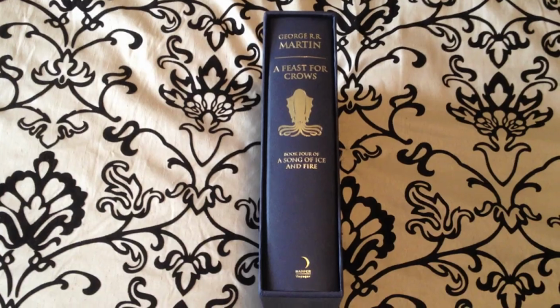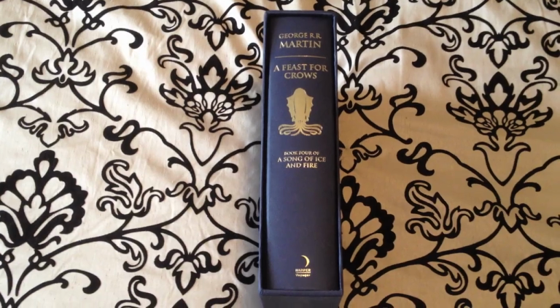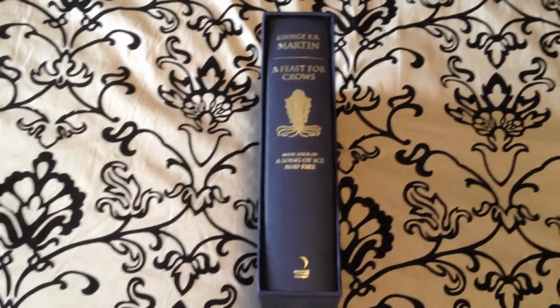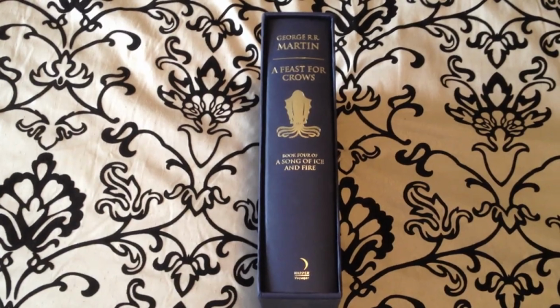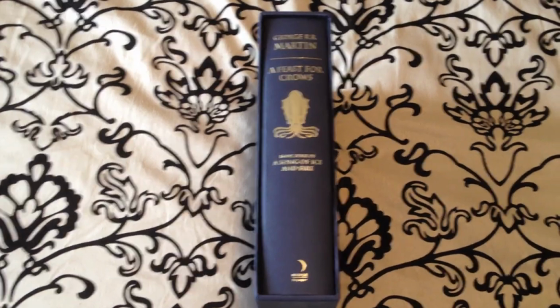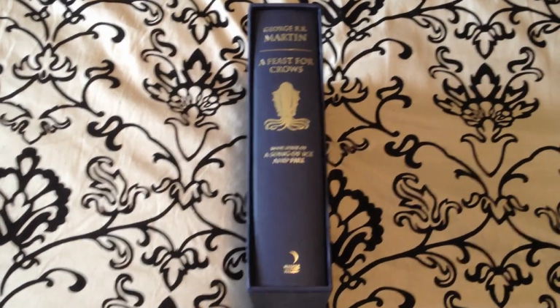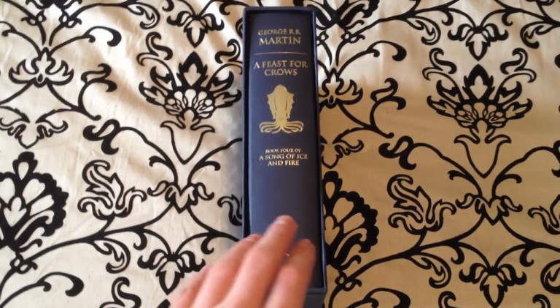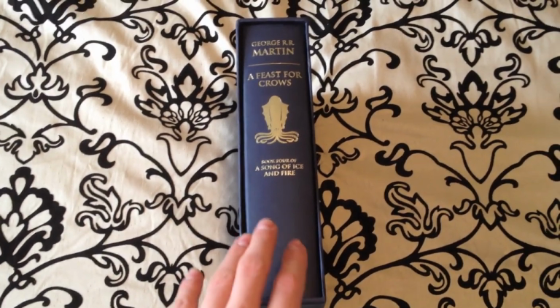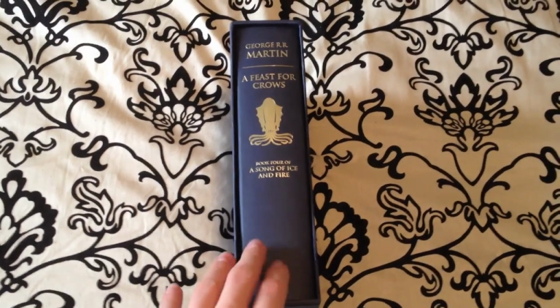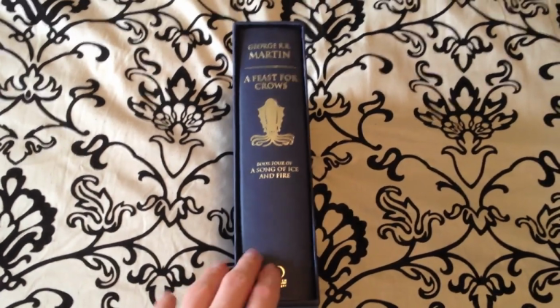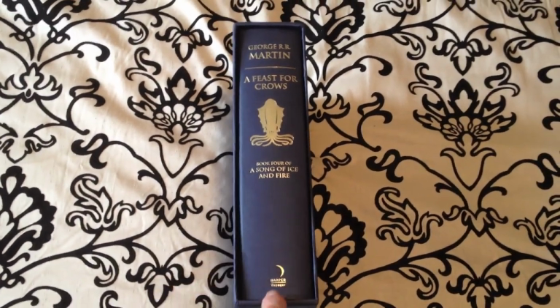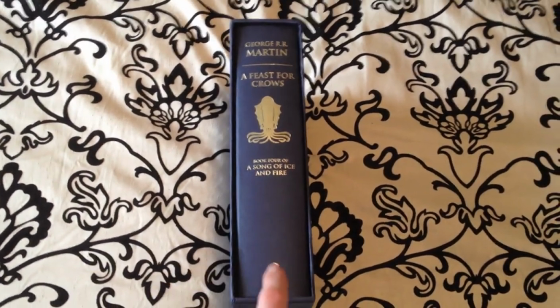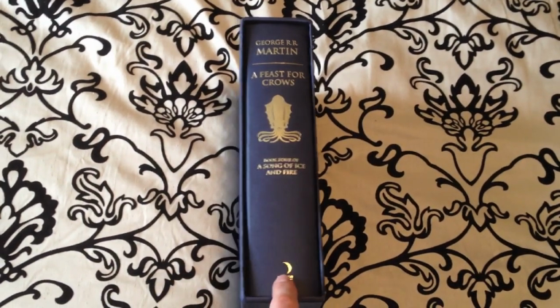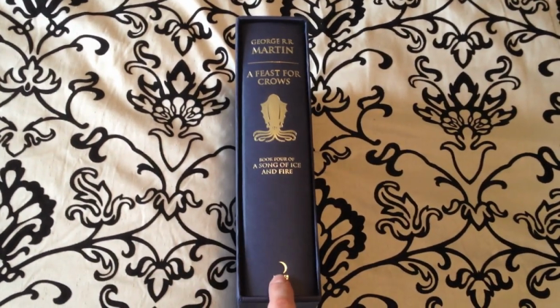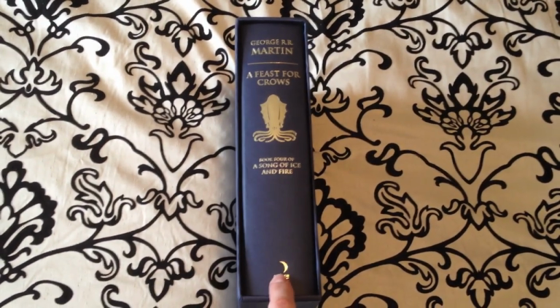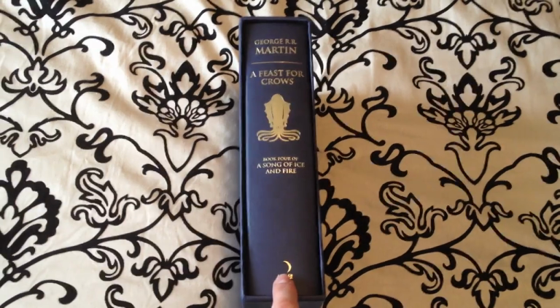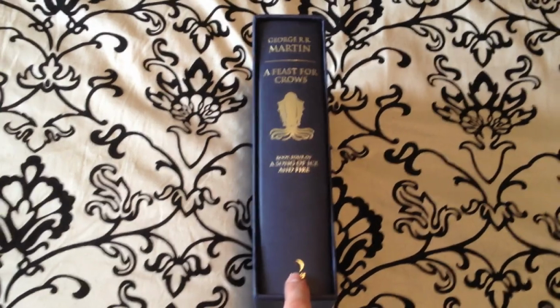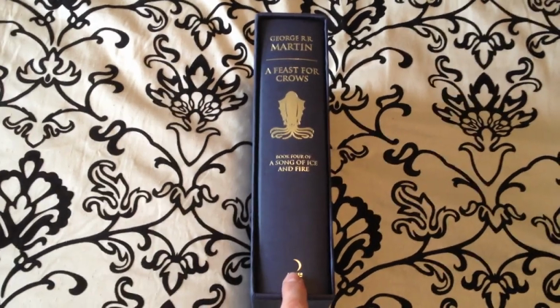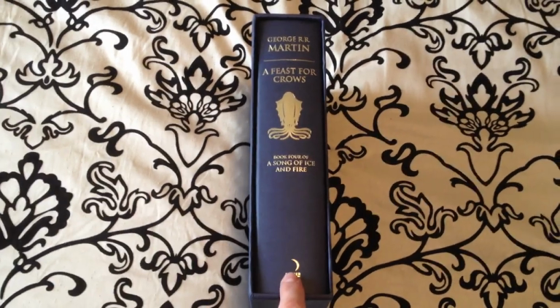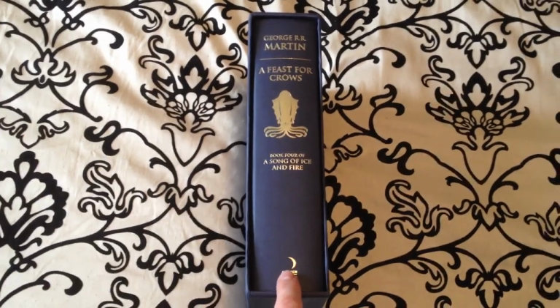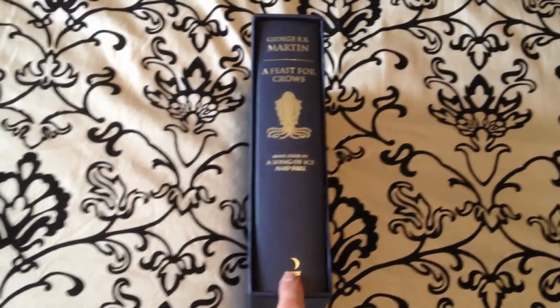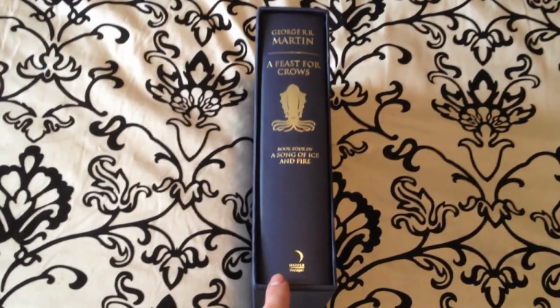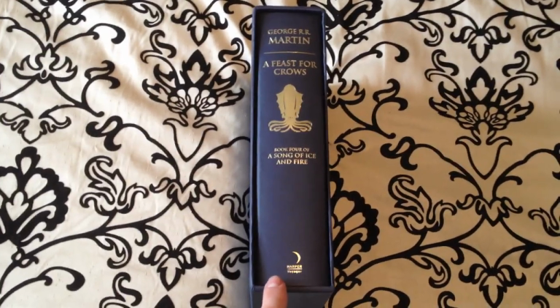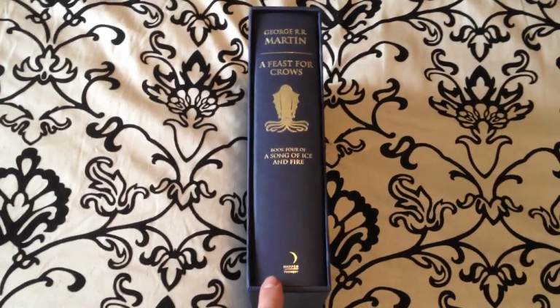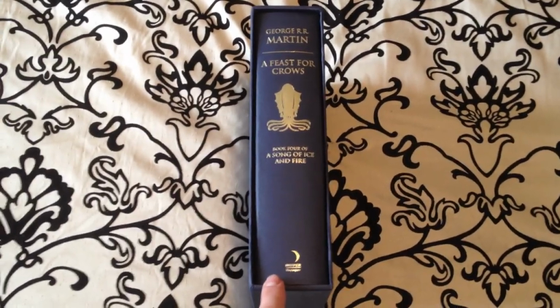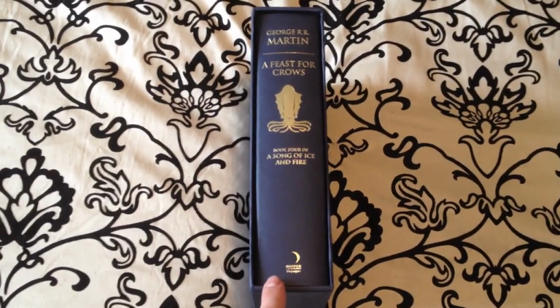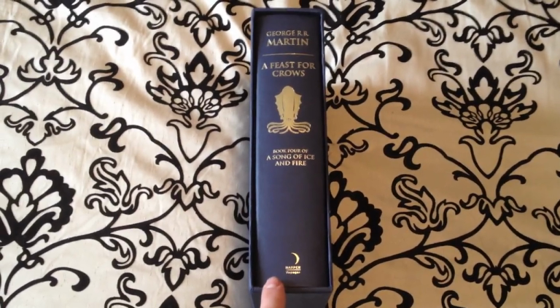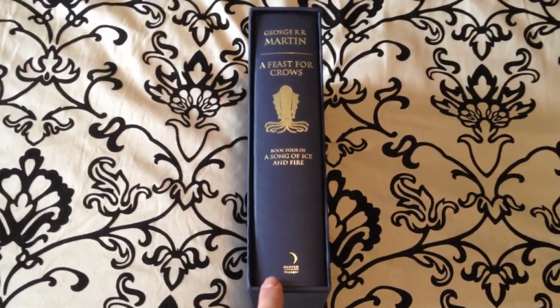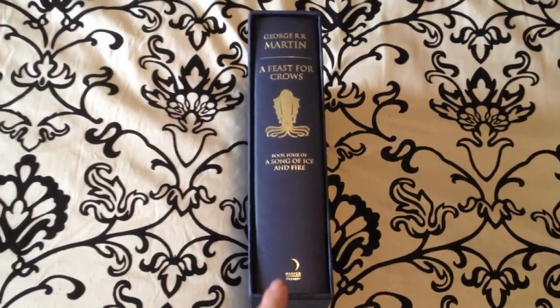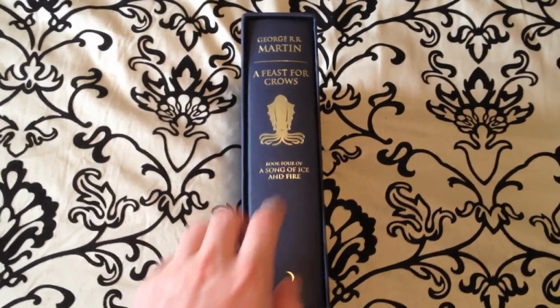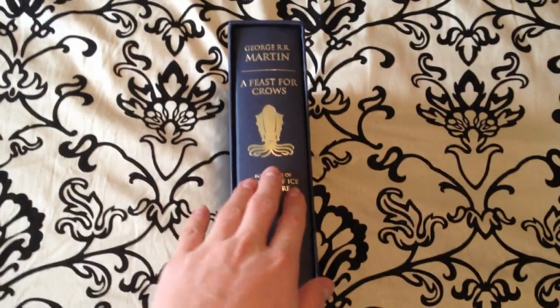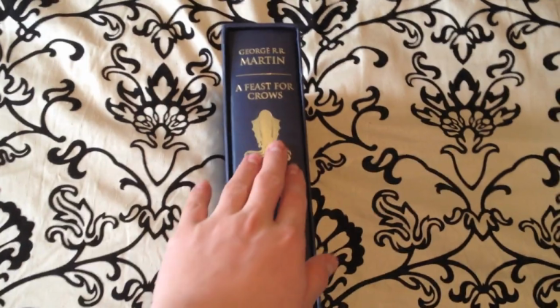Welcome back guys, we're going to be doing a review on the fourth book of A Song of Ice and Fire, A Feast for Crows. You'll see that it is in its own slipcase because it is the deluxe edition.